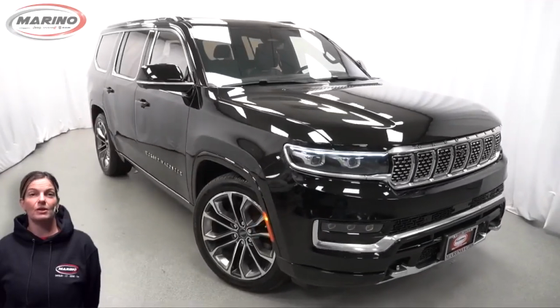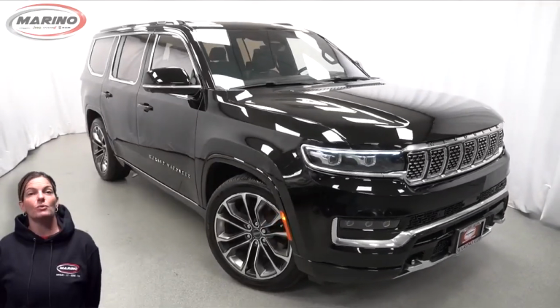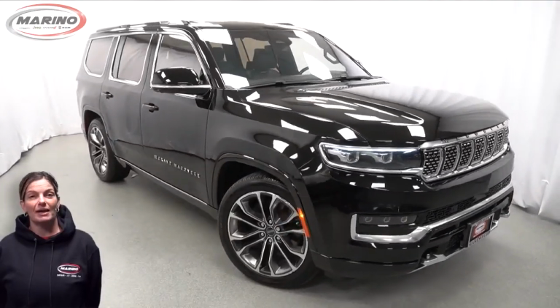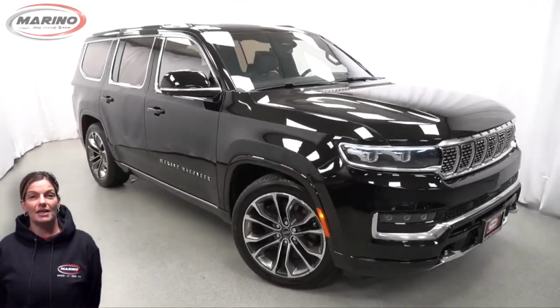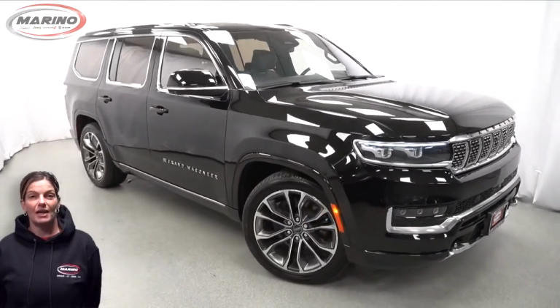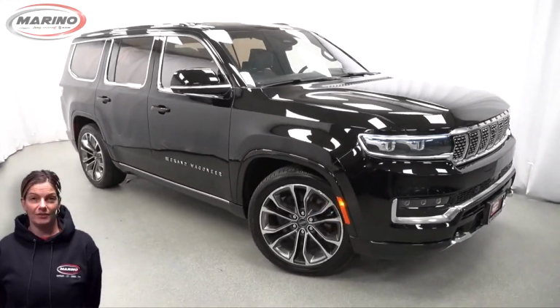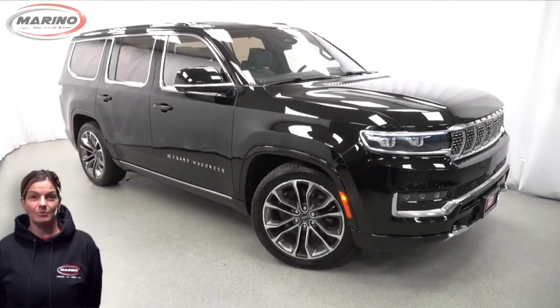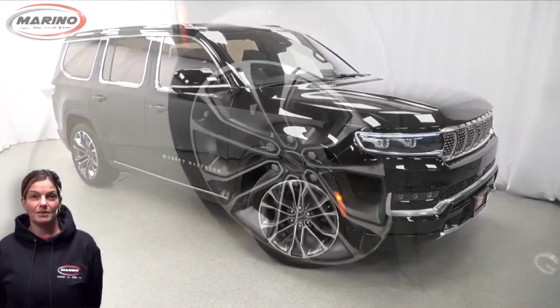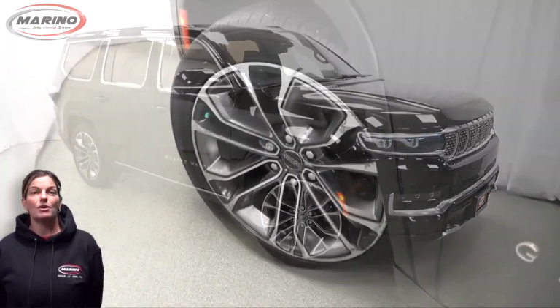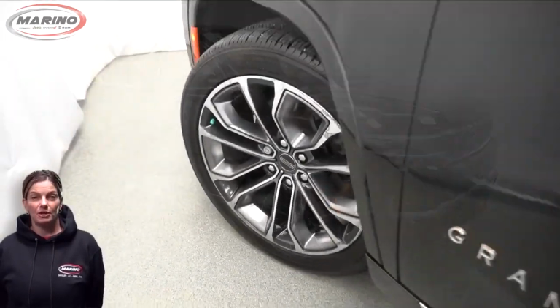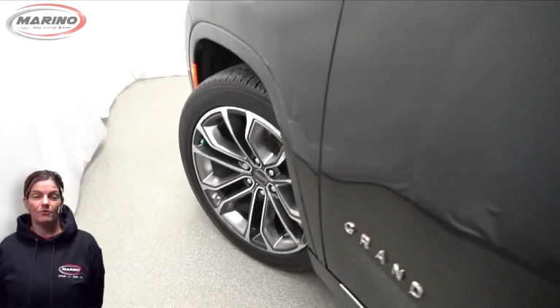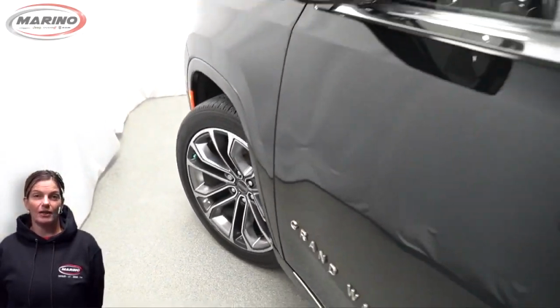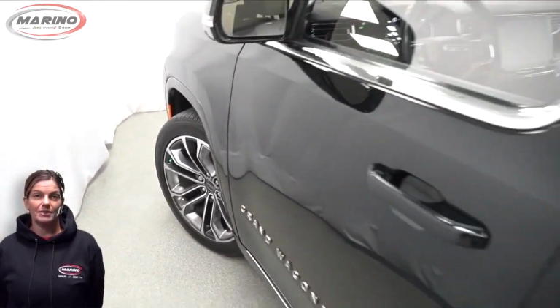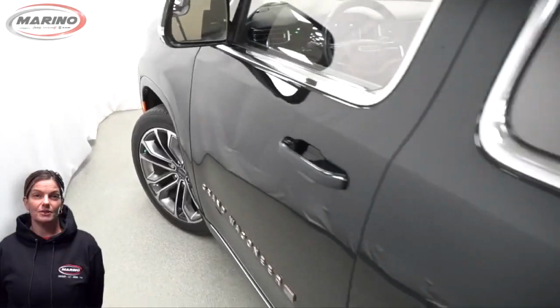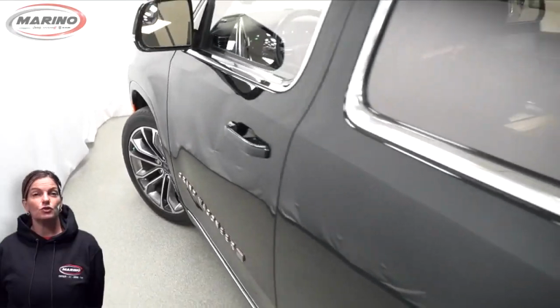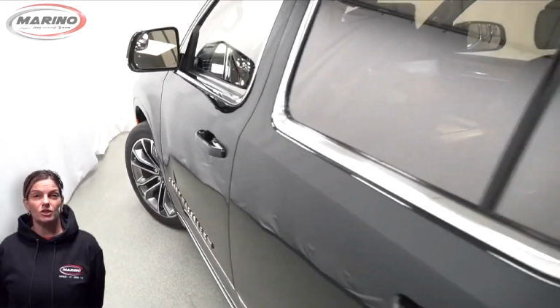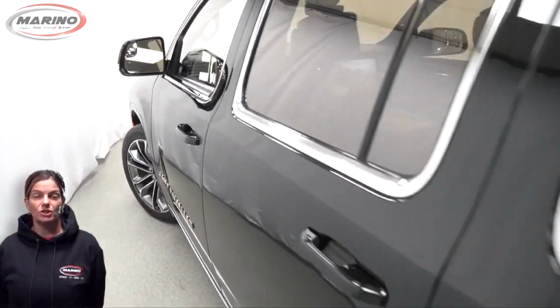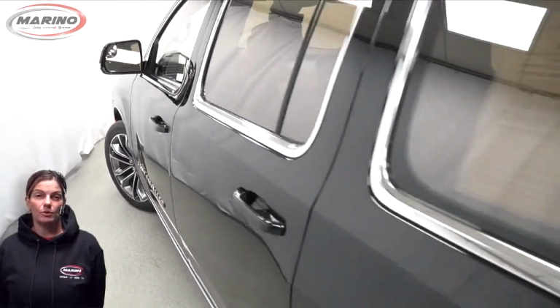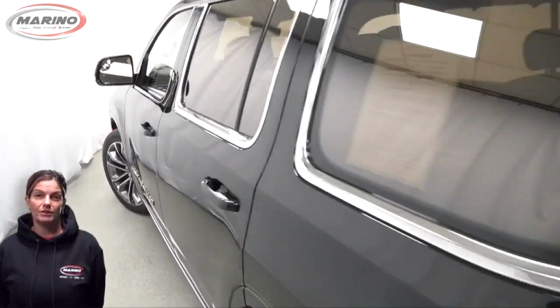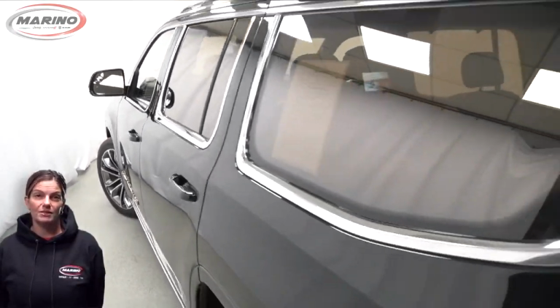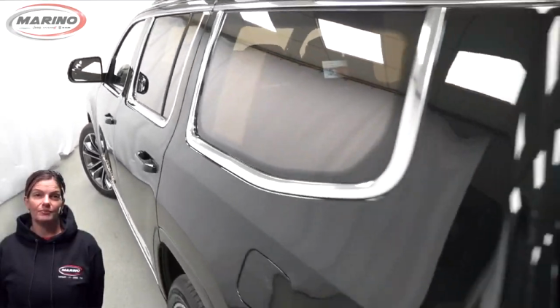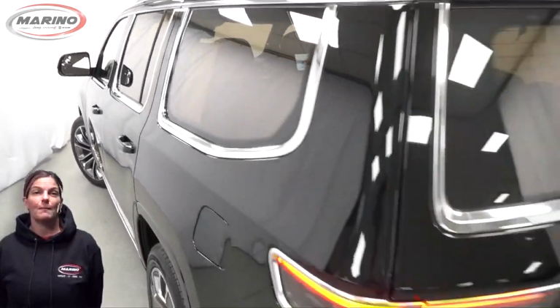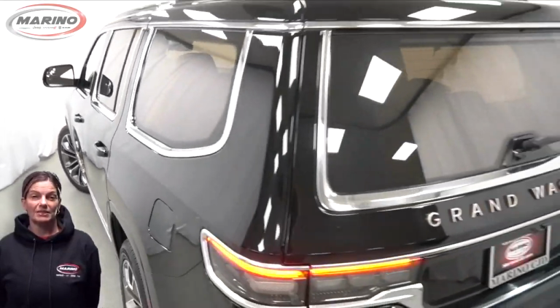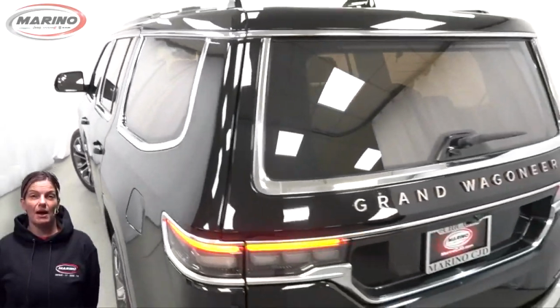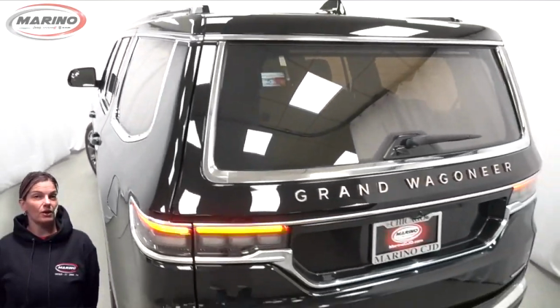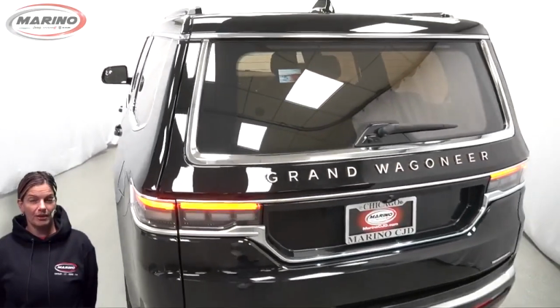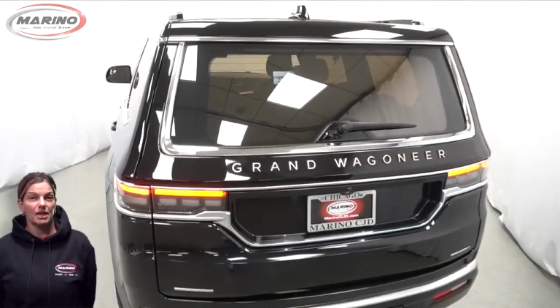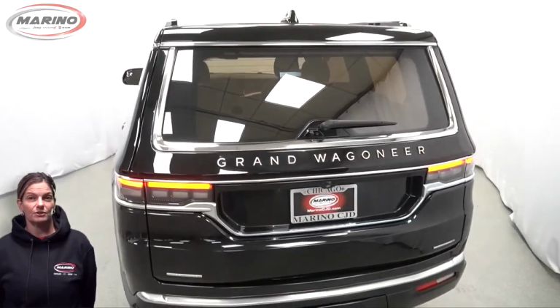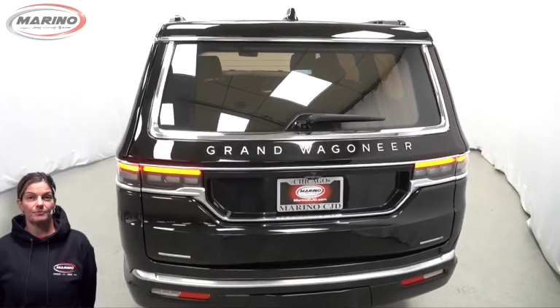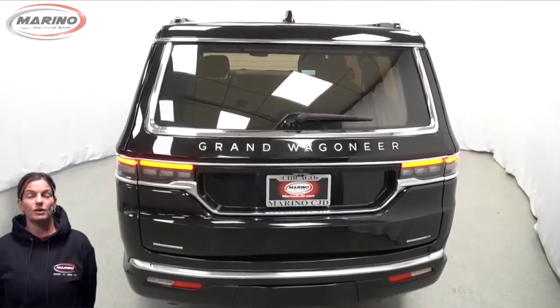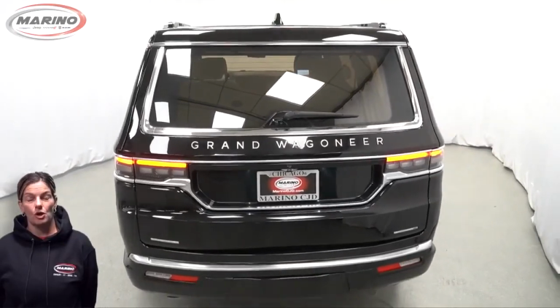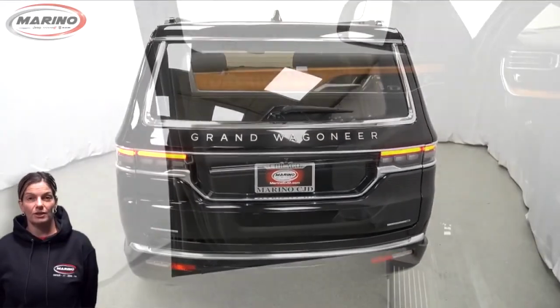With bi-xenon headlamps, premium fog lamps, 22-inch aluminum wheels, blind spot and cross-path detection, and a tow package.